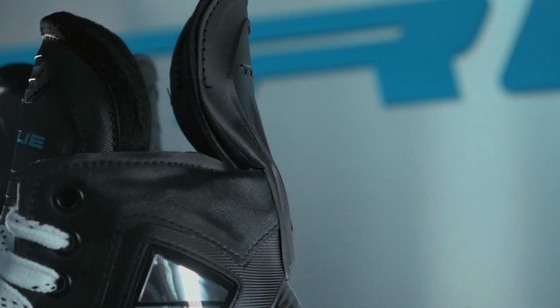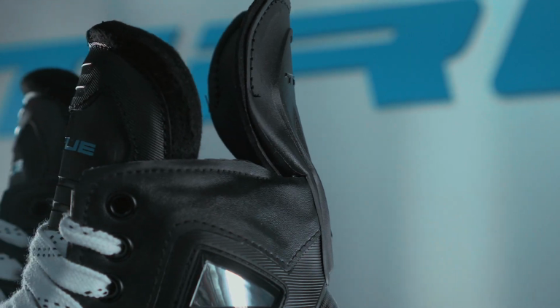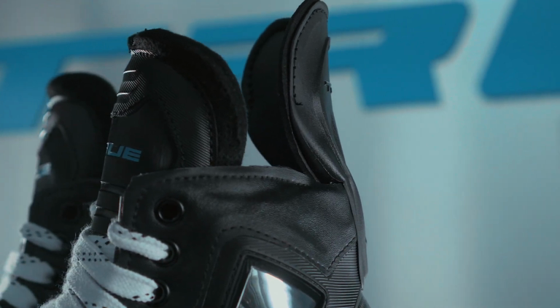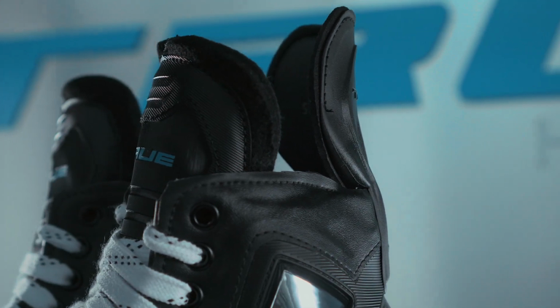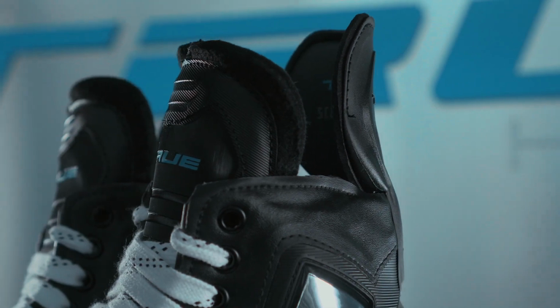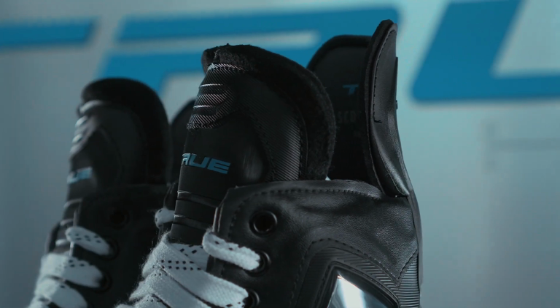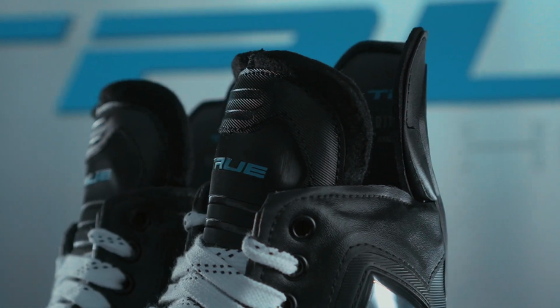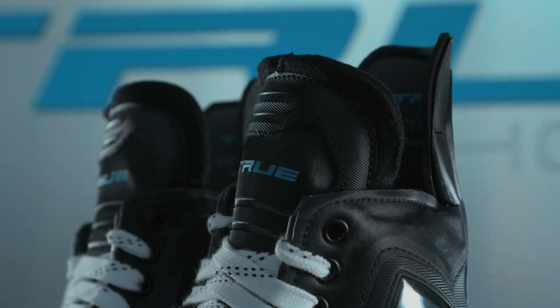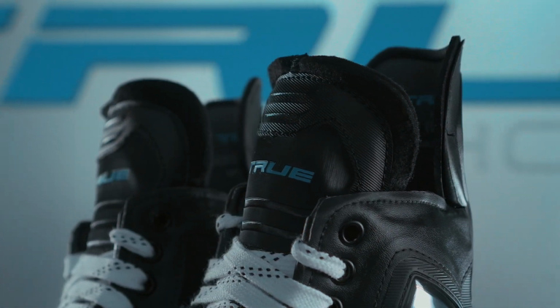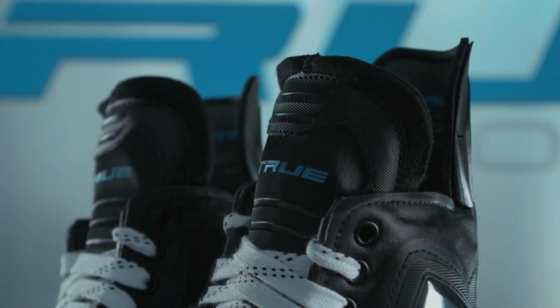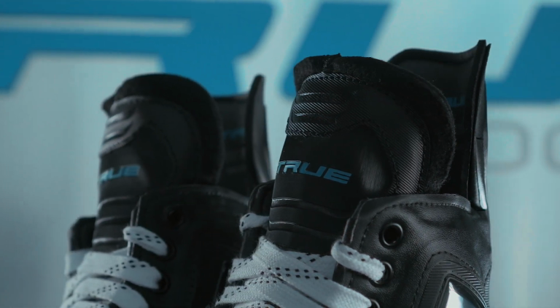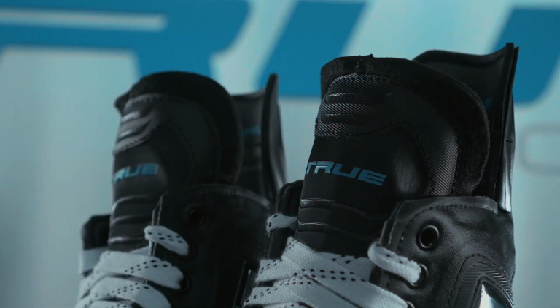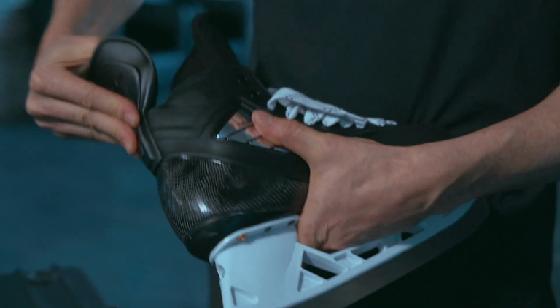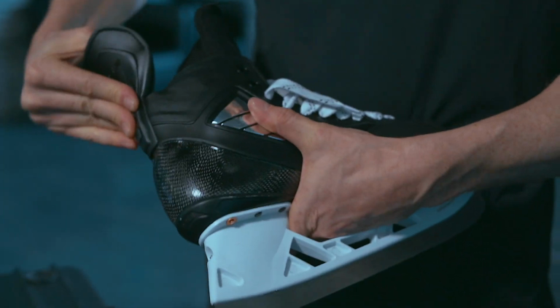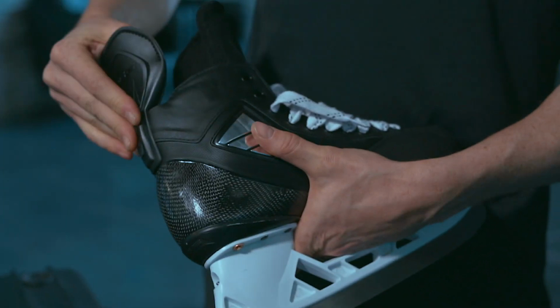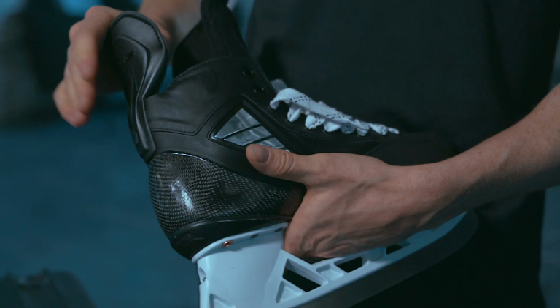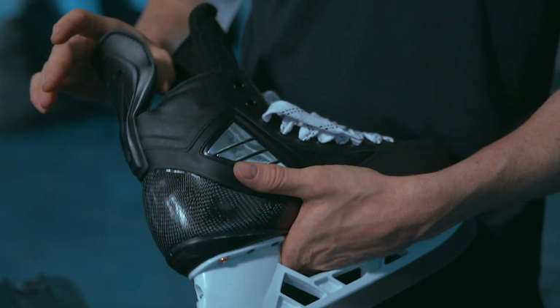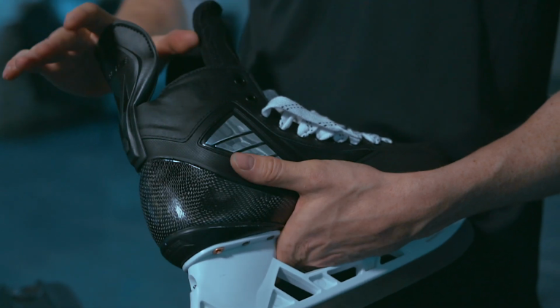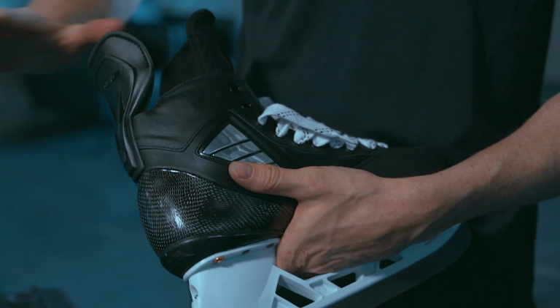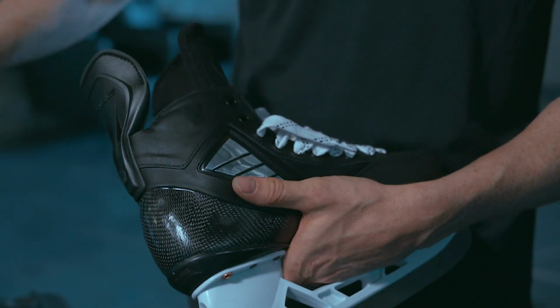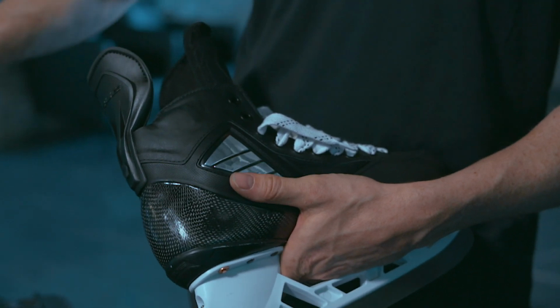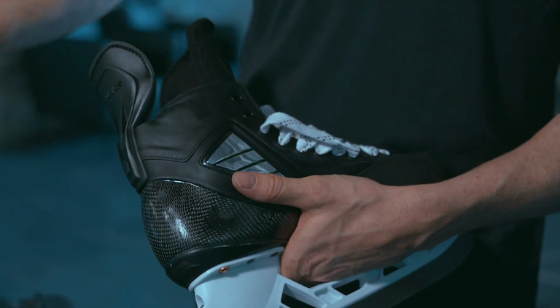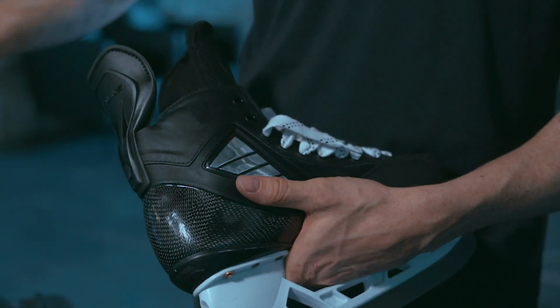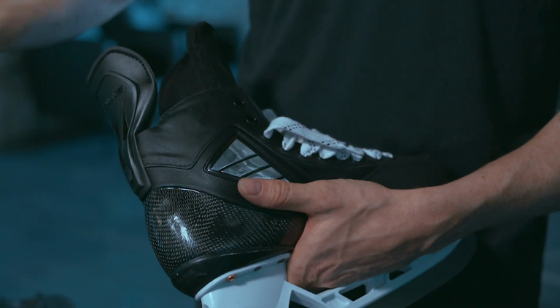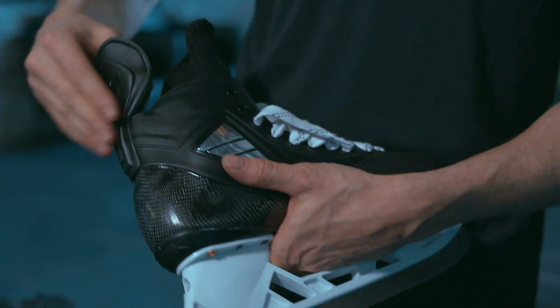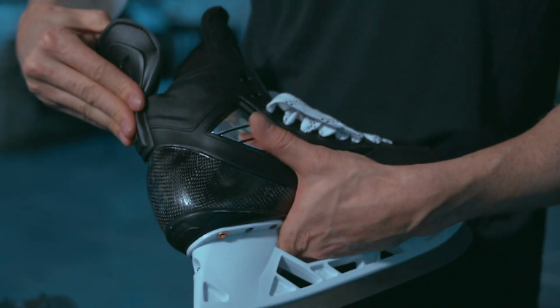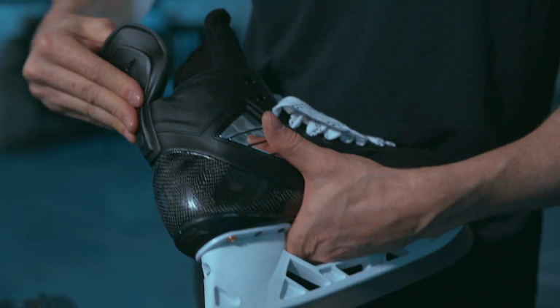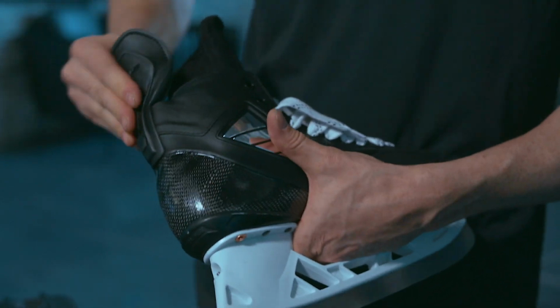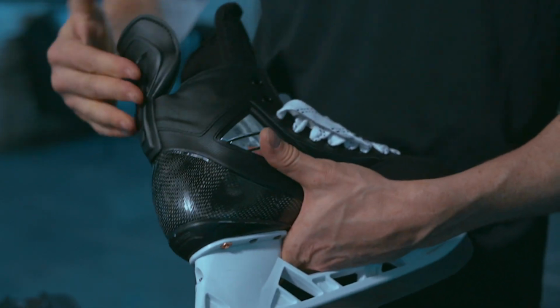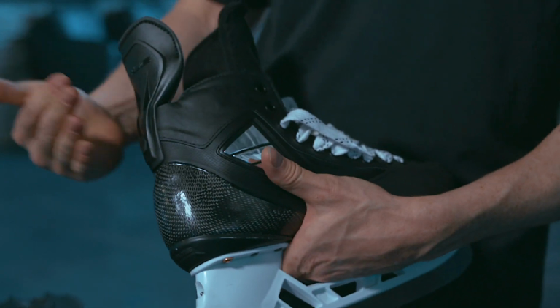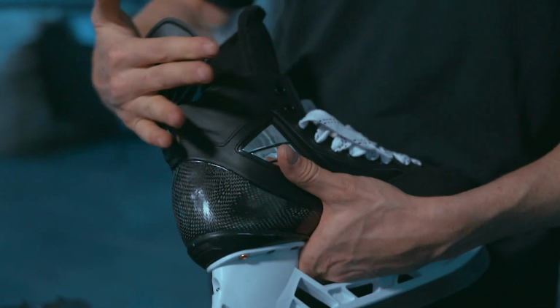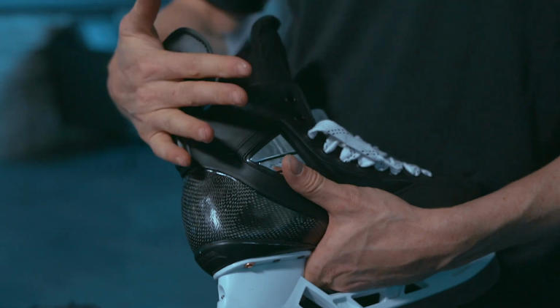This tendon guard is designed for optimal flex. It allows you to extend your ankle as far as you need to for maximal power, but it also recoils and still affords good protection.